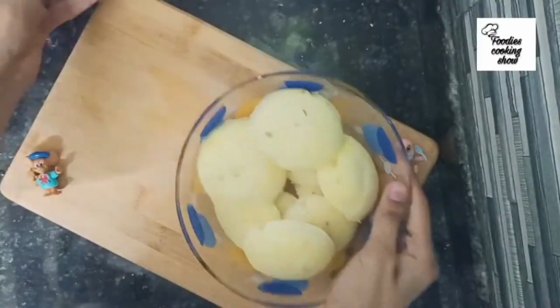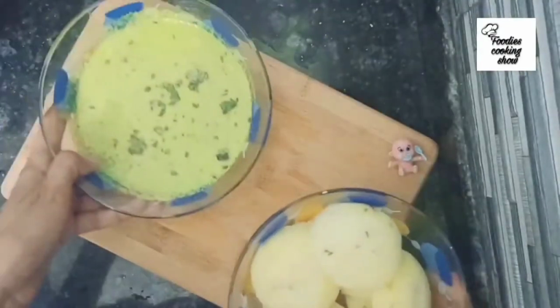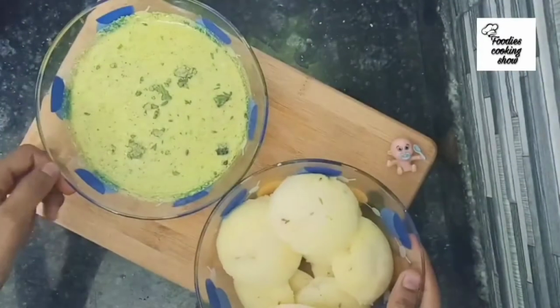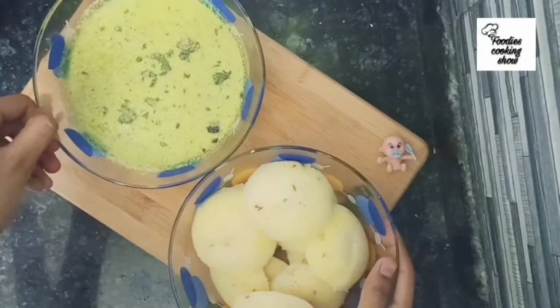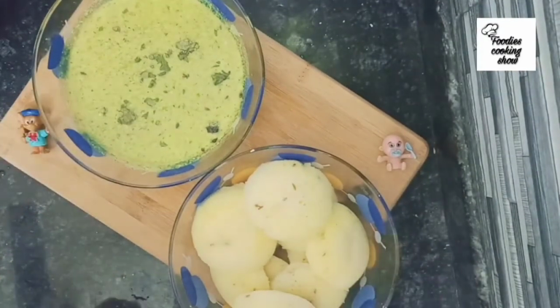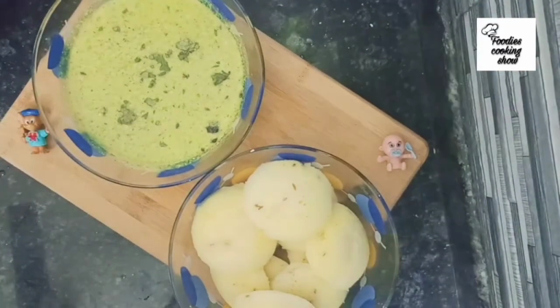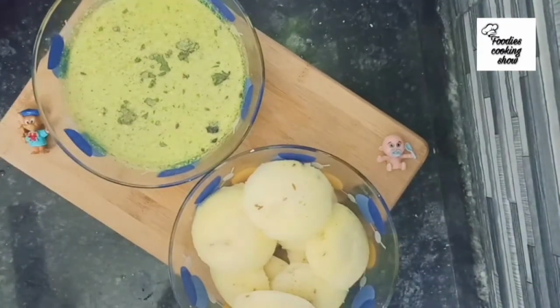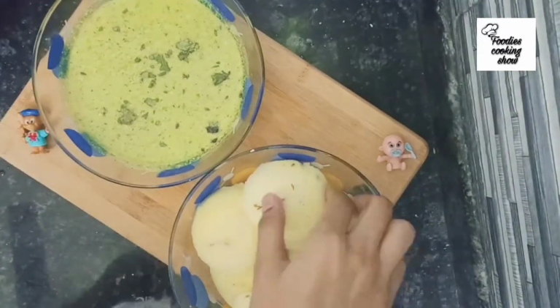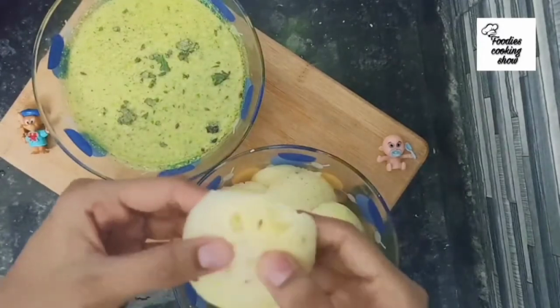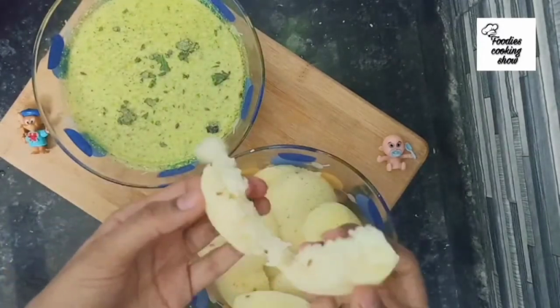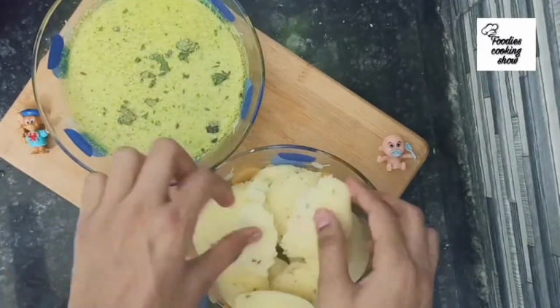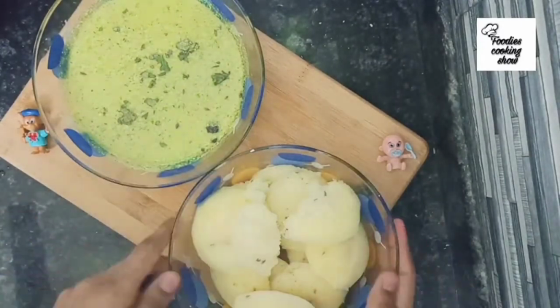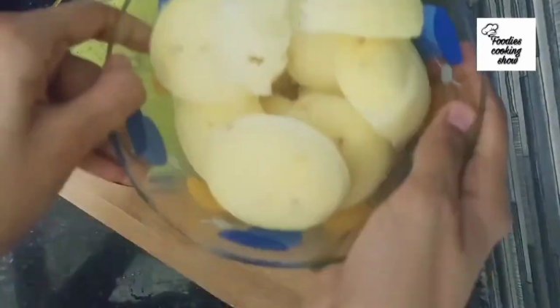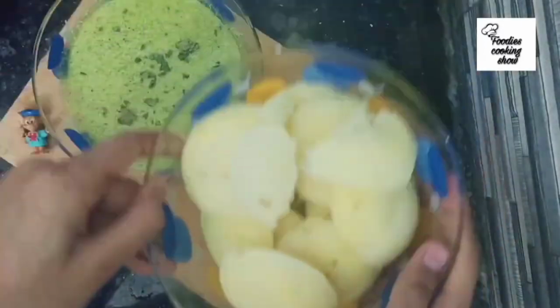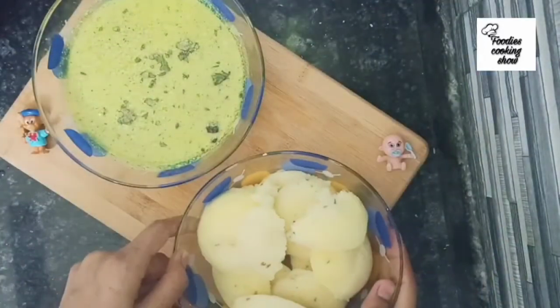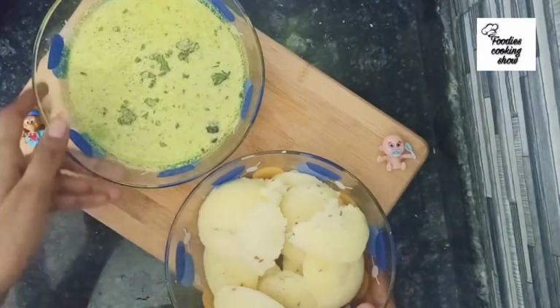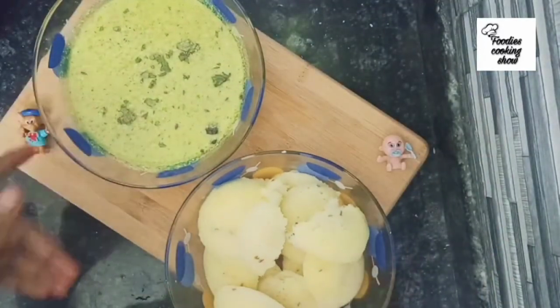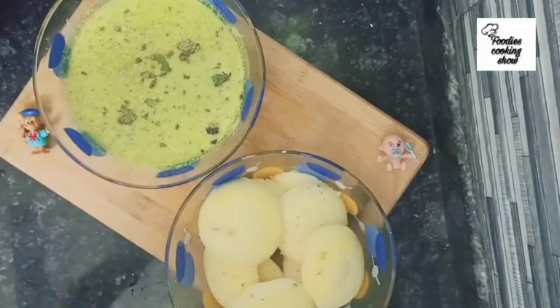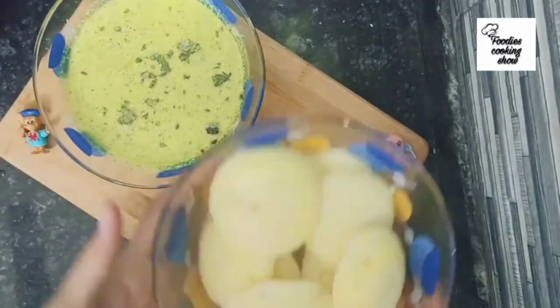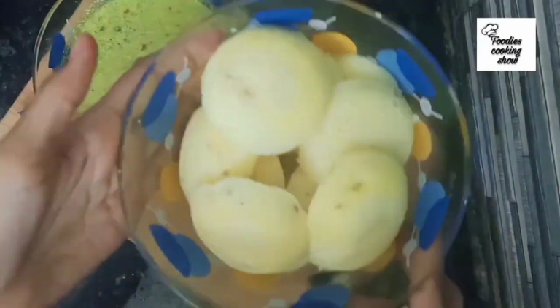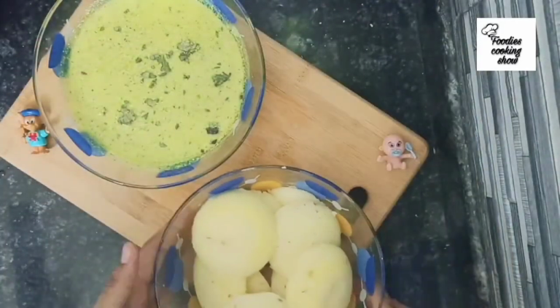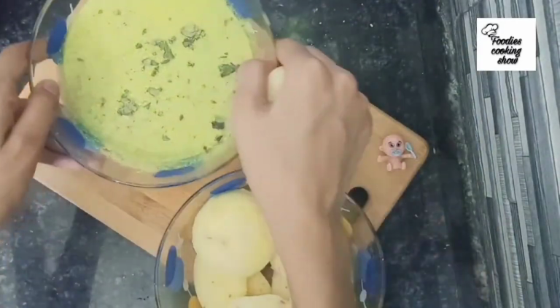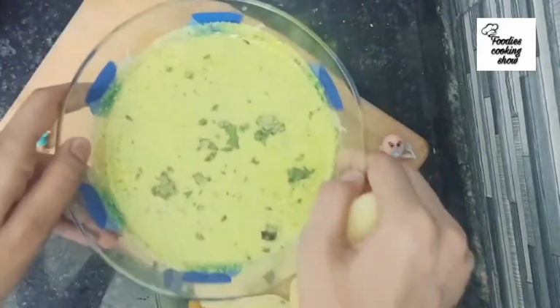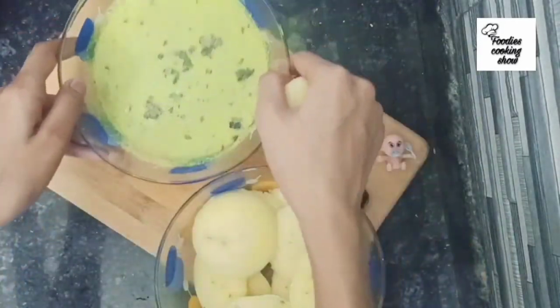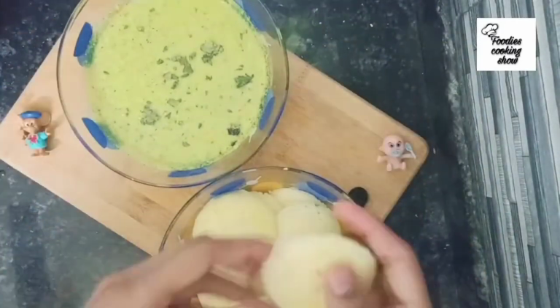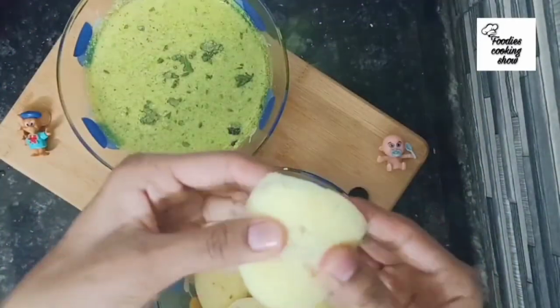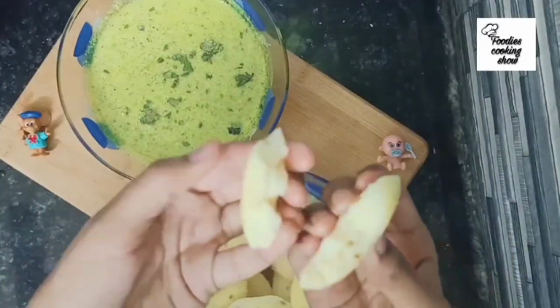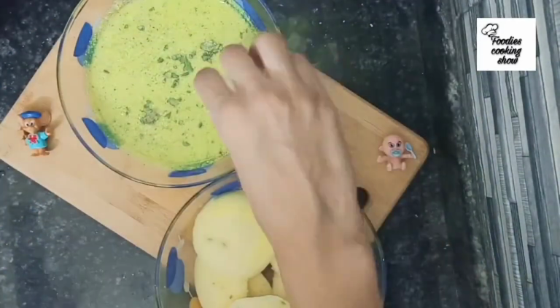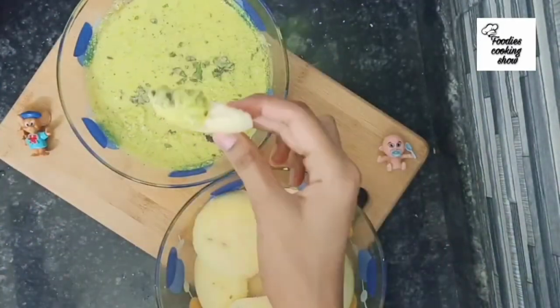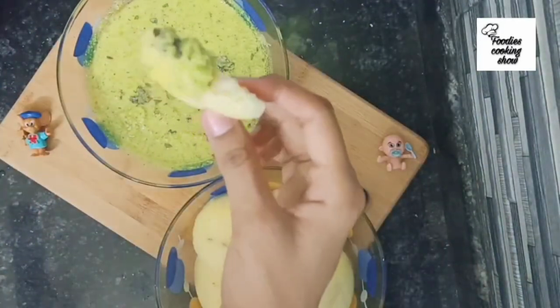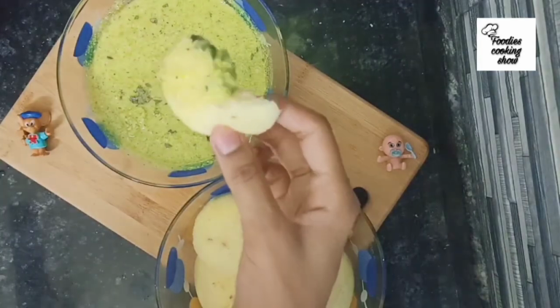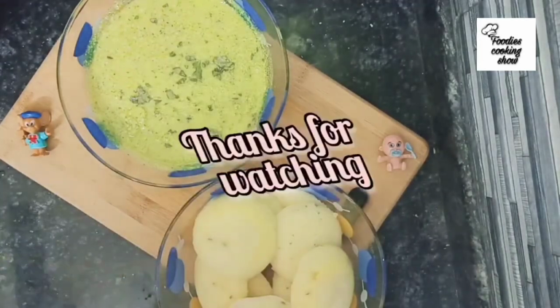Our idli is ready, served with coconut chutney. It came out very soft, very tasty, and easy to make. If you liked this video, give it a thumbs up and don't forget to subscribe to my channel — I post new videos every week. Thanks for watching!